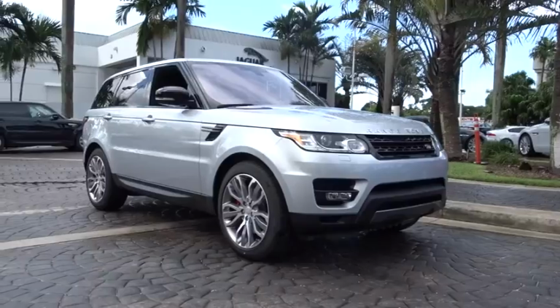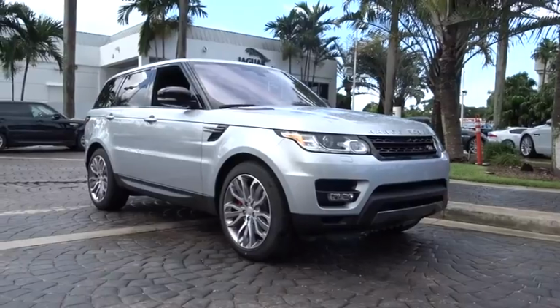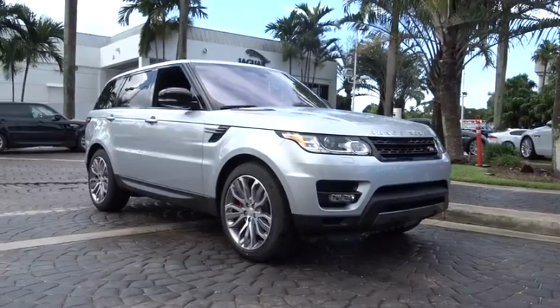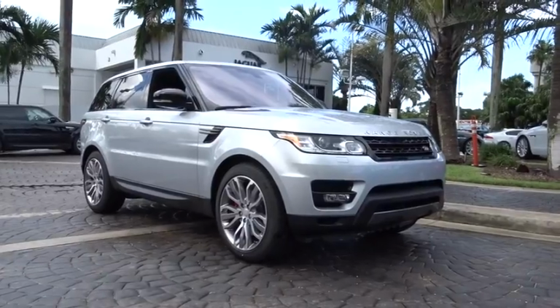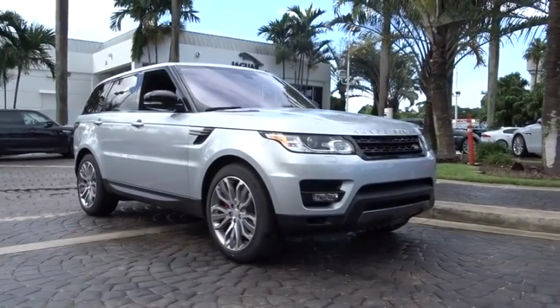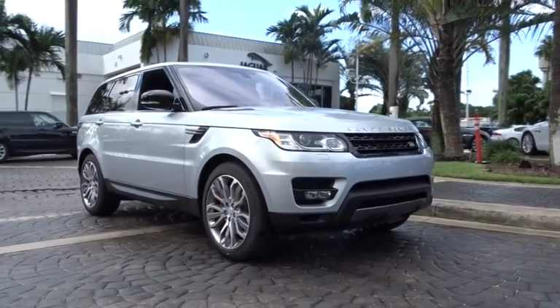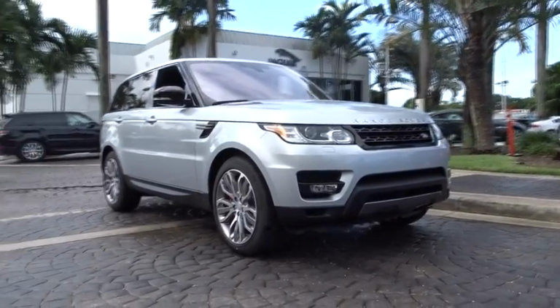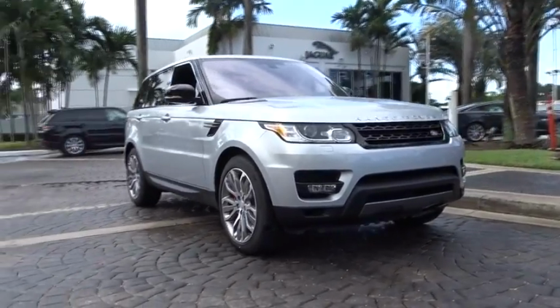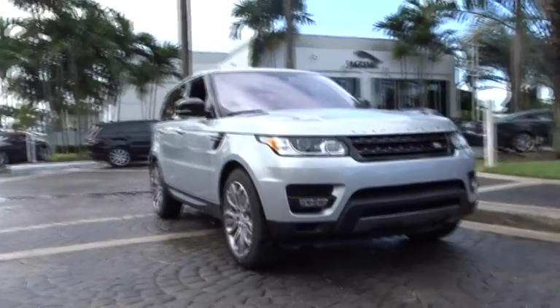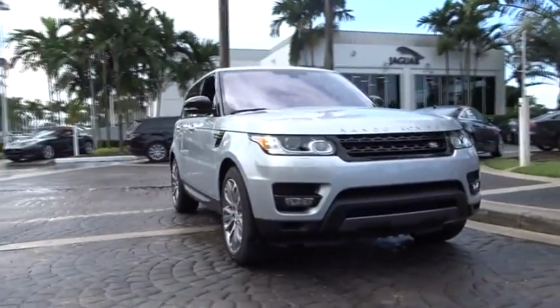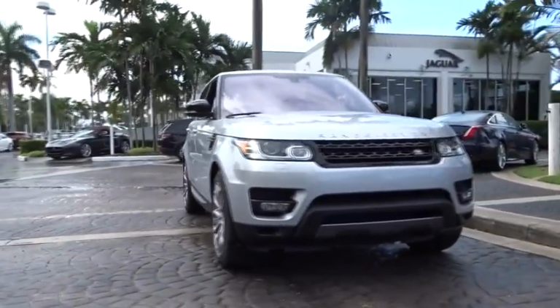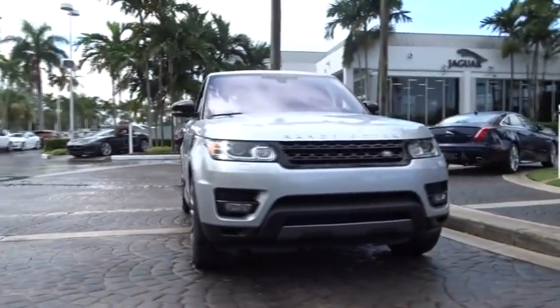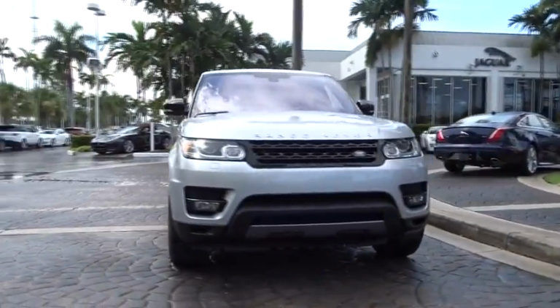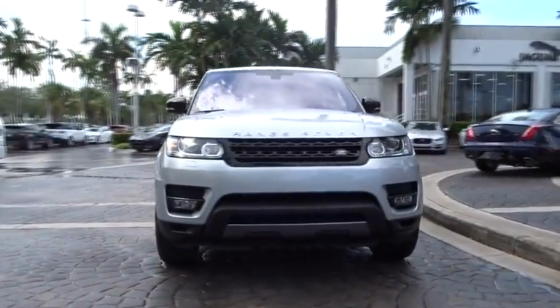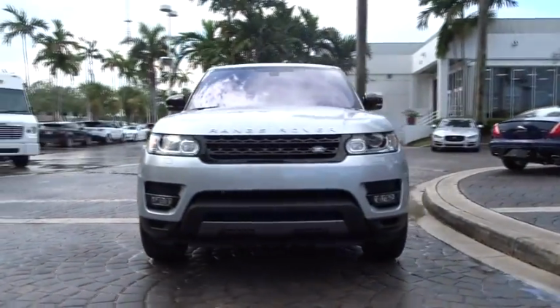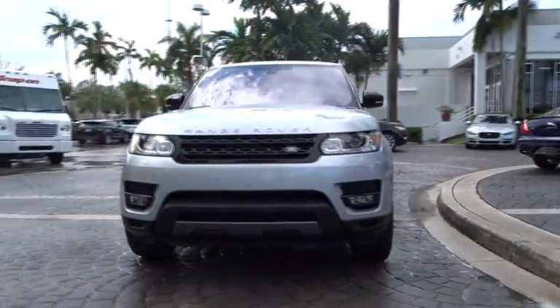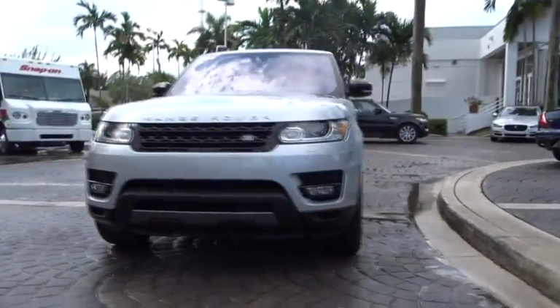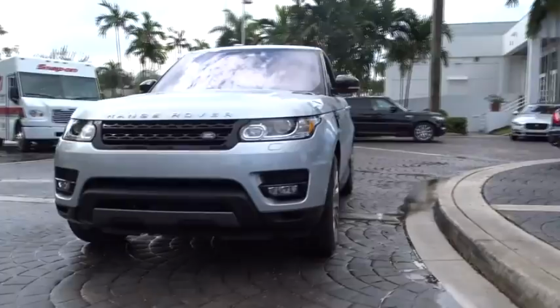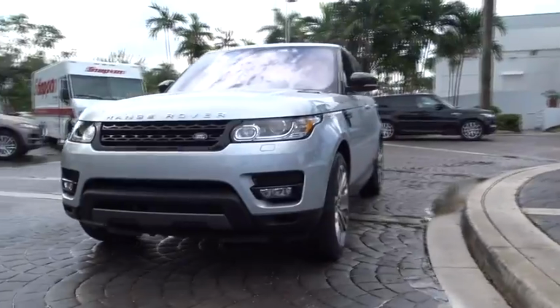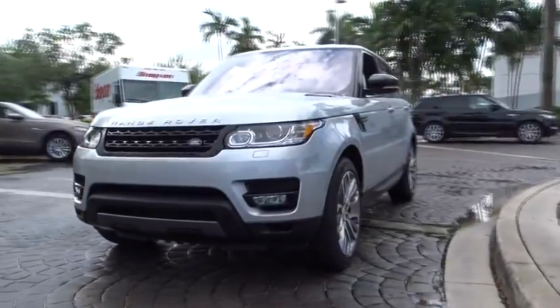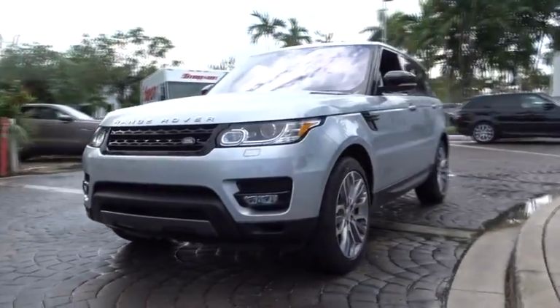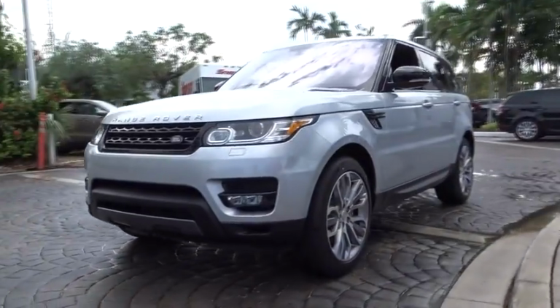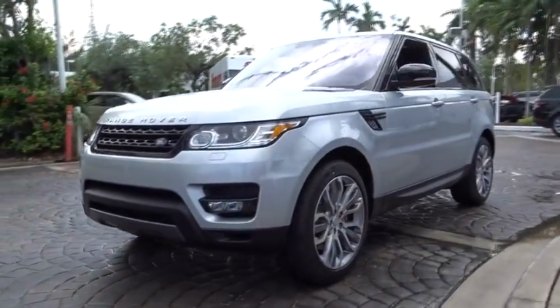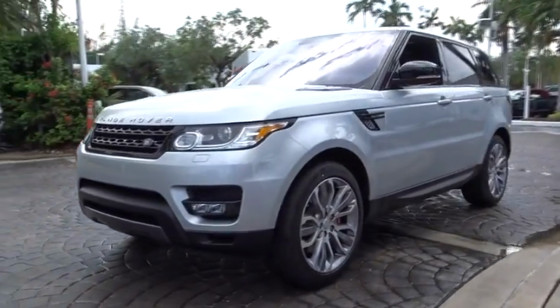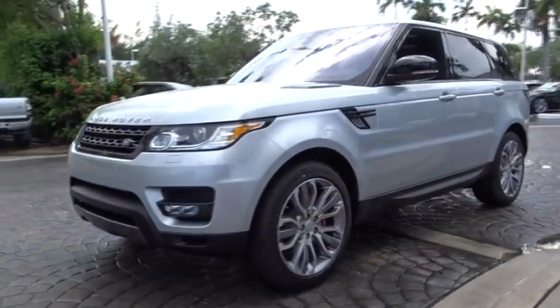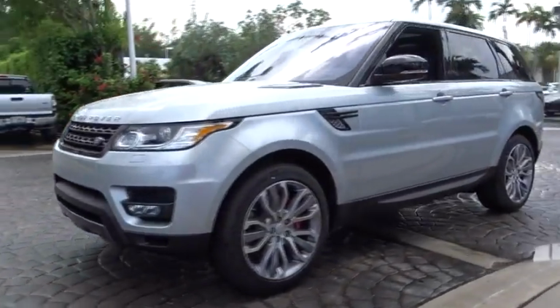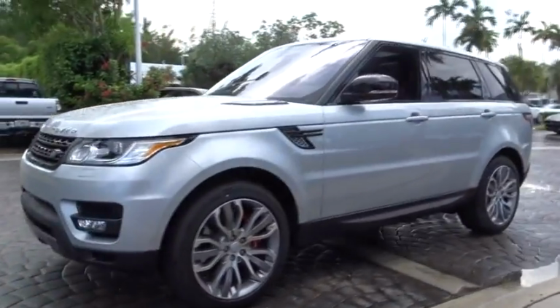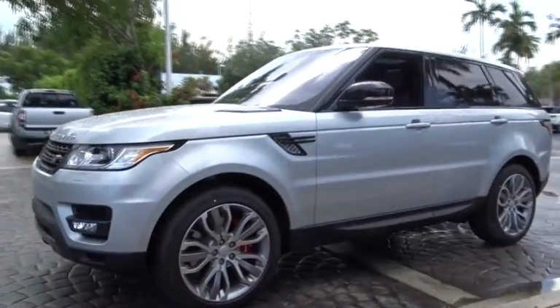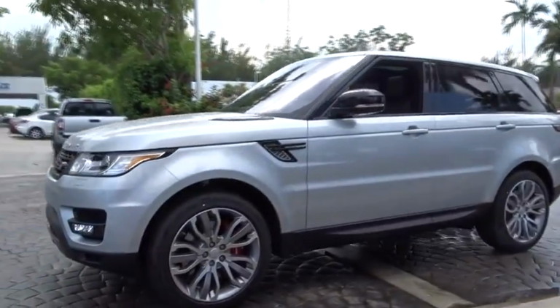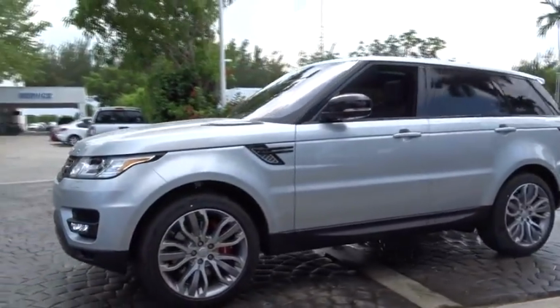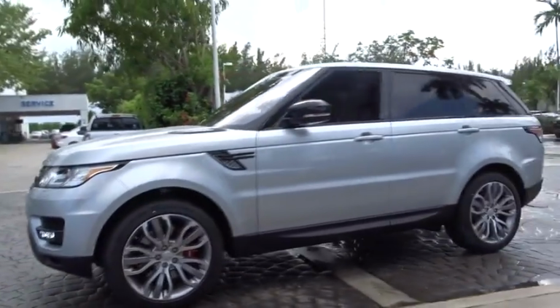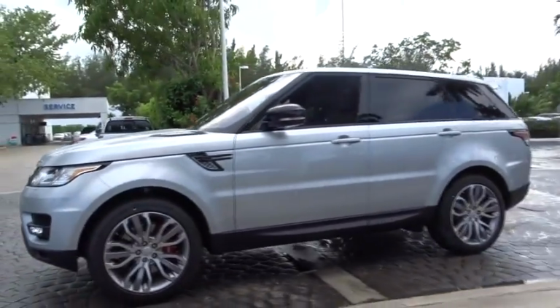The 2016 Land Rover Range Rover Sport. Powered by intelligence, brilliance by design. Range Rover Sport is in a class of one.